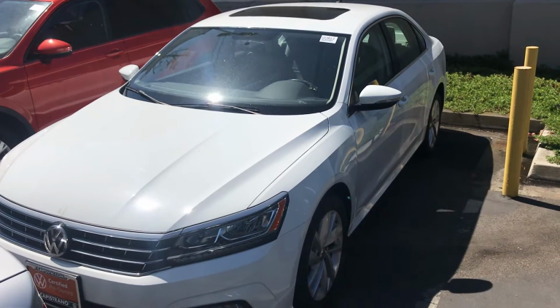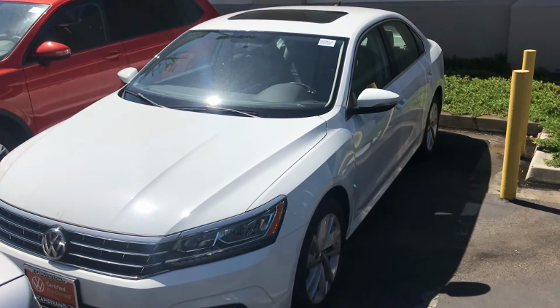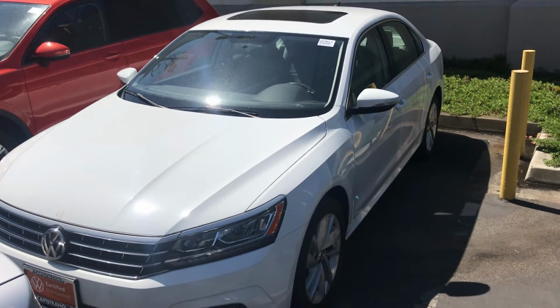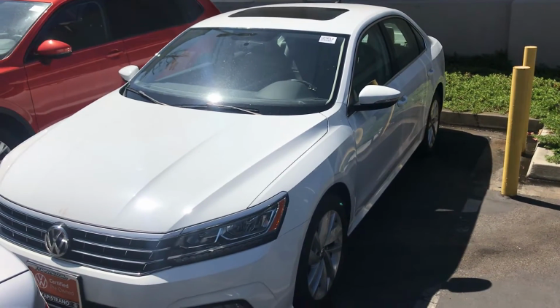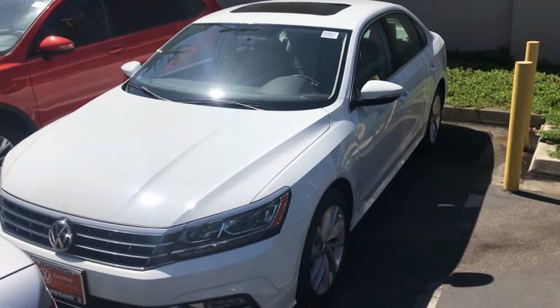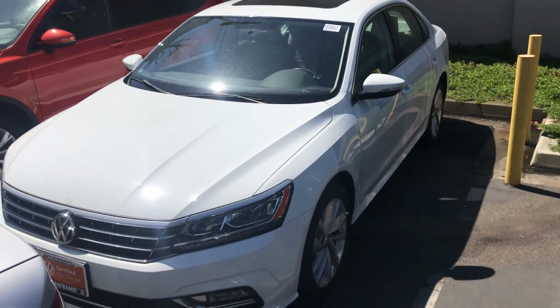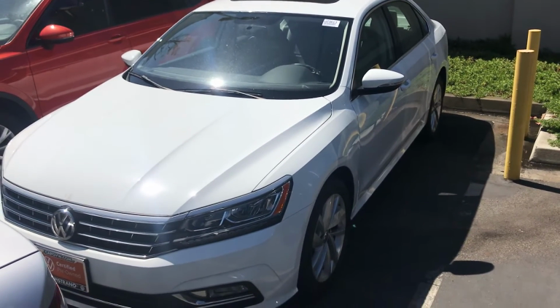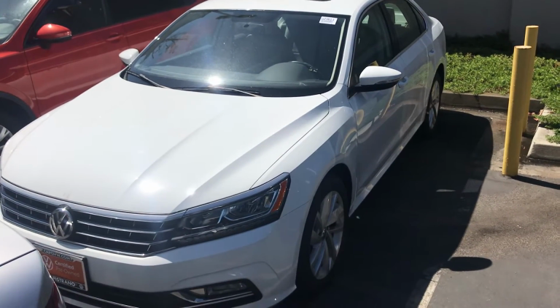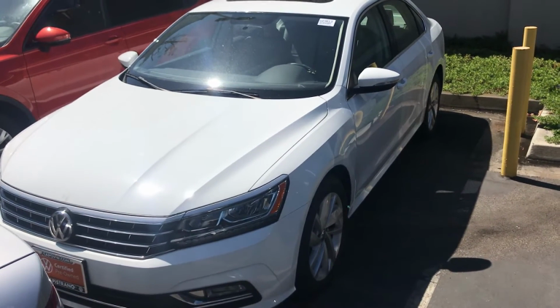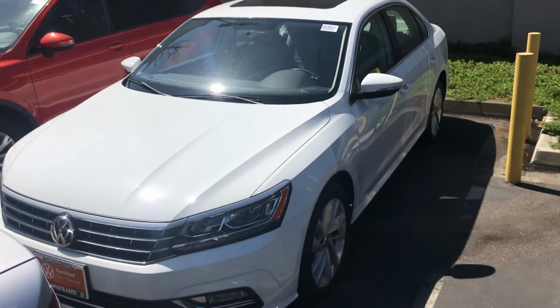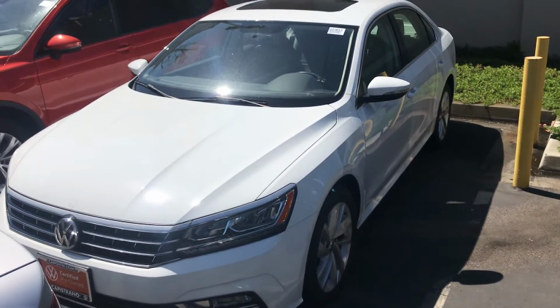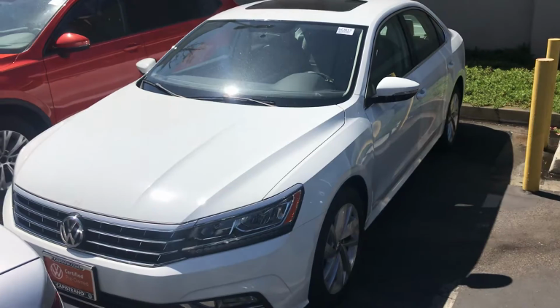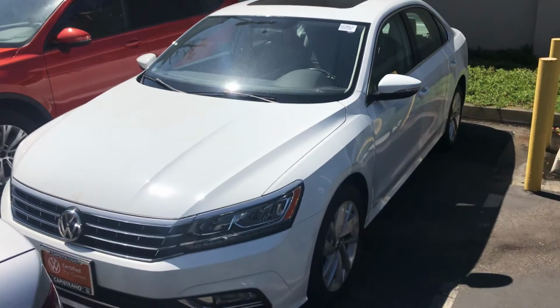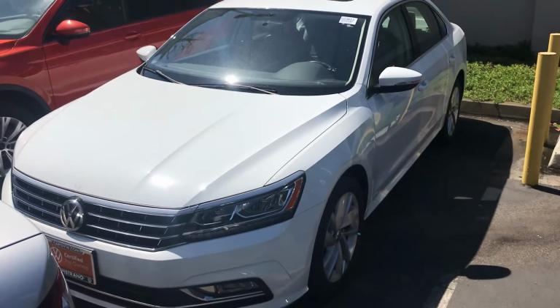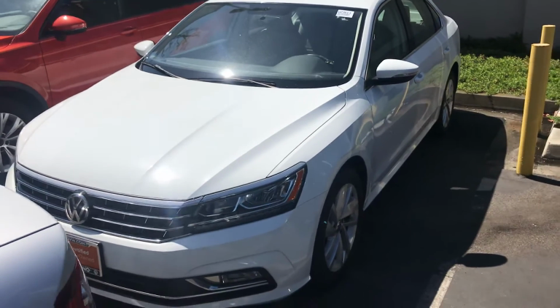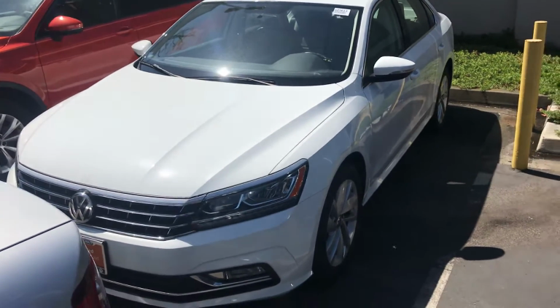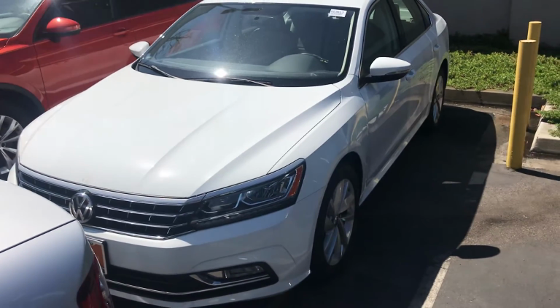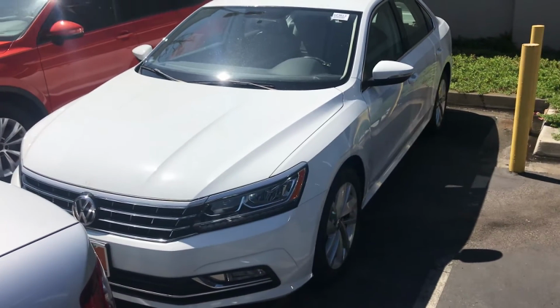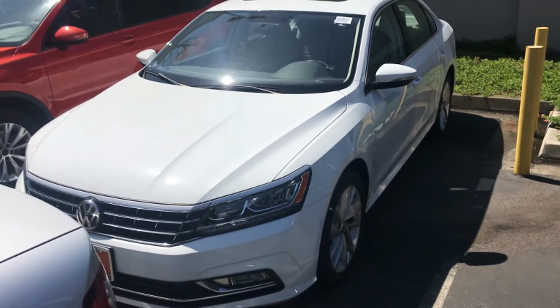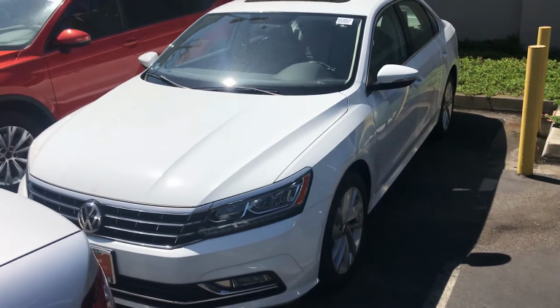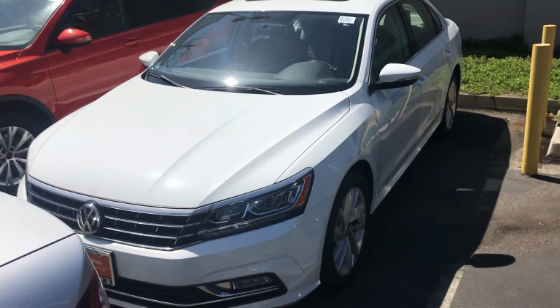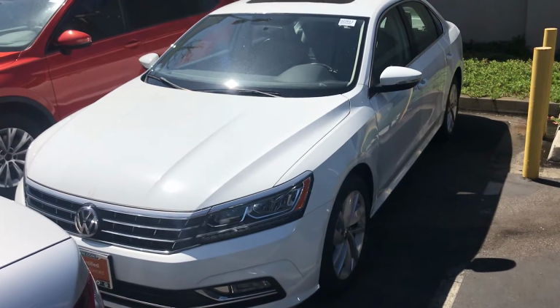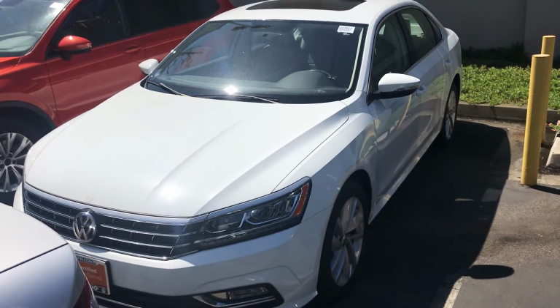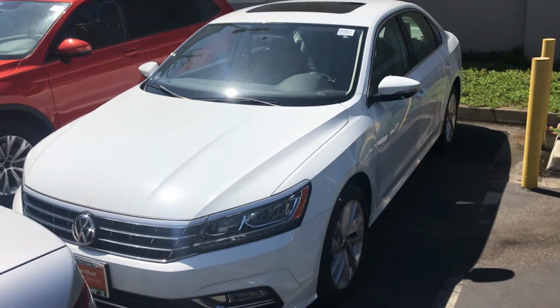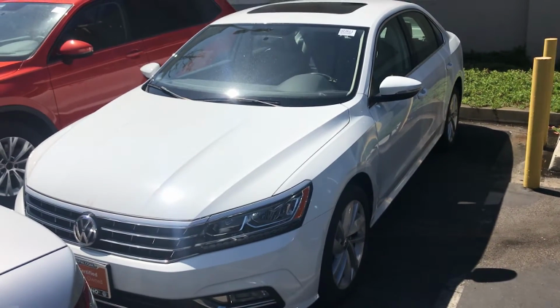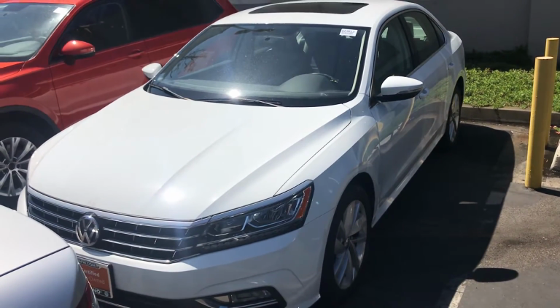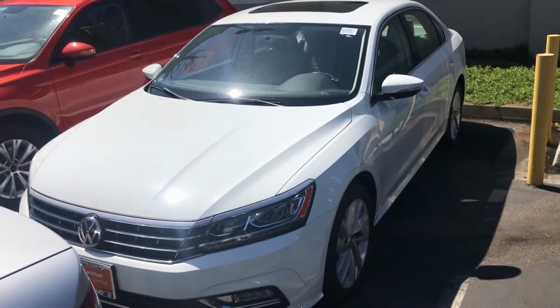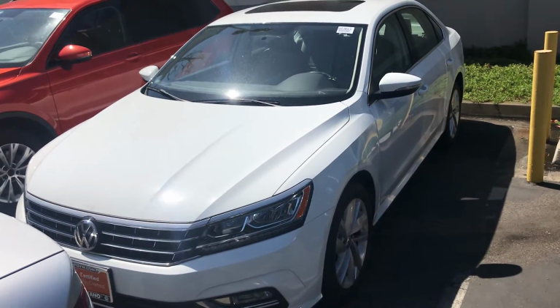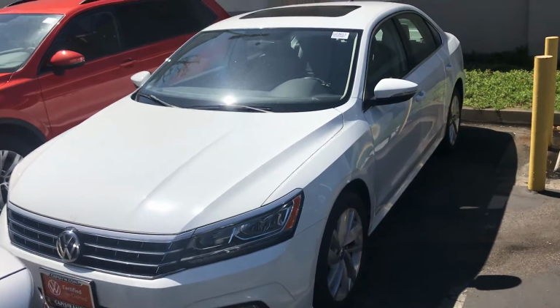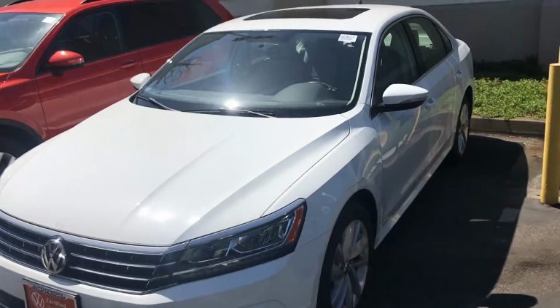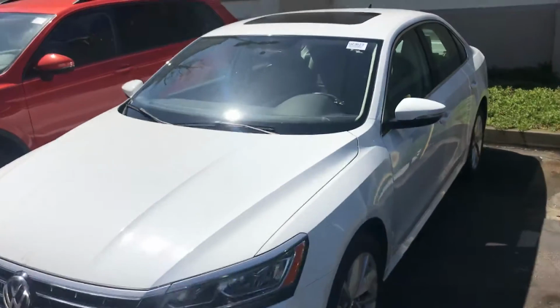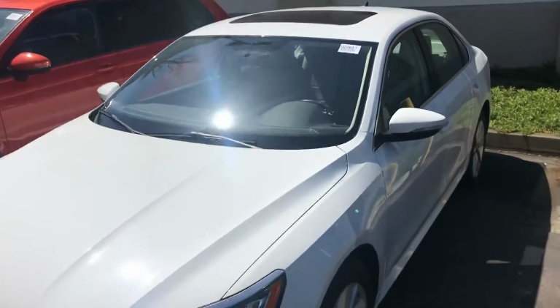Hey Gerald, Chuck here. I just spoke to you on the phone — just want to give you a quick look. This is that facade I was talking about. It's an SE, this white one.